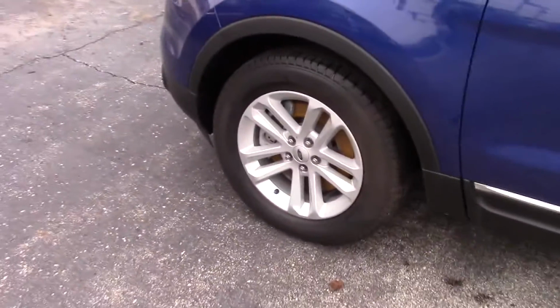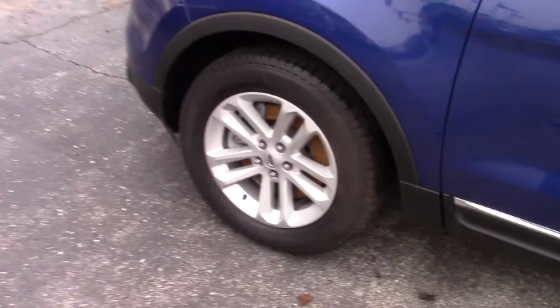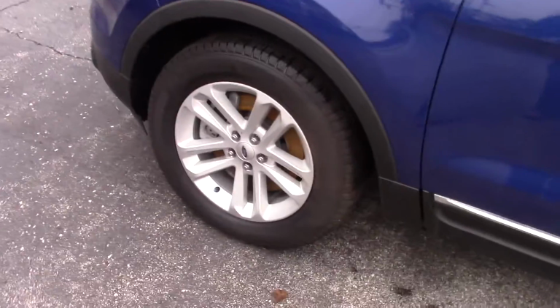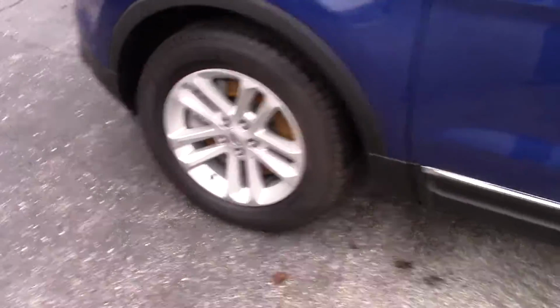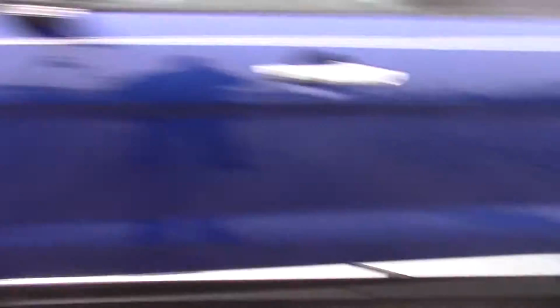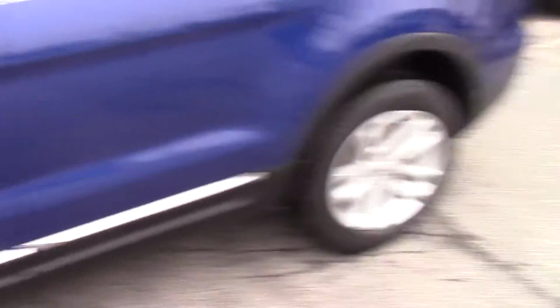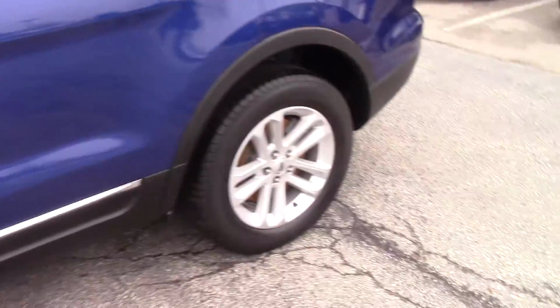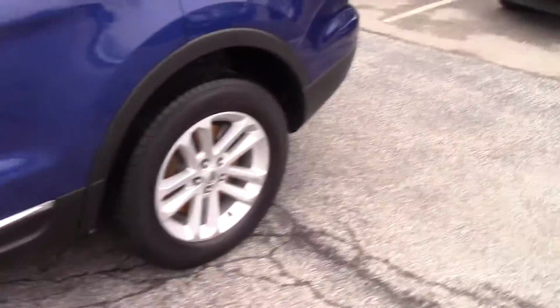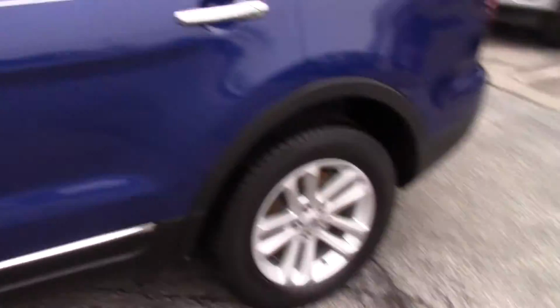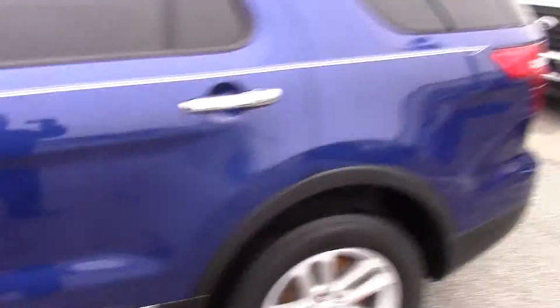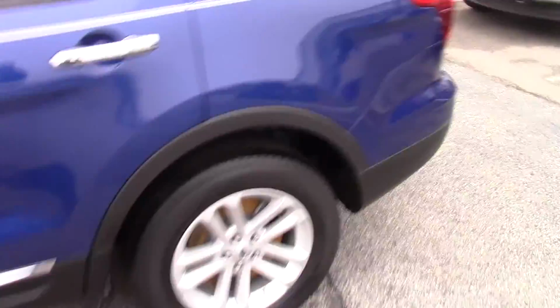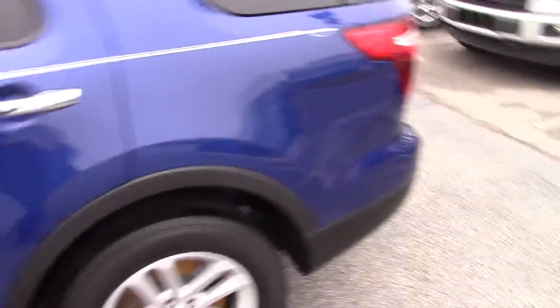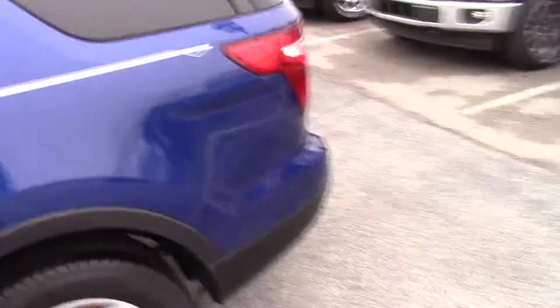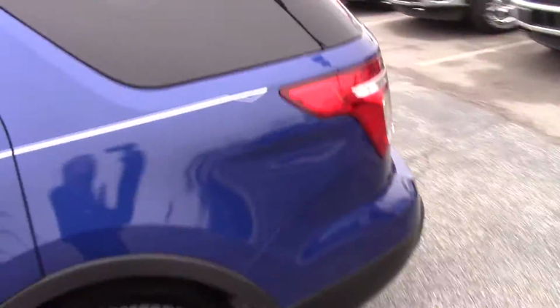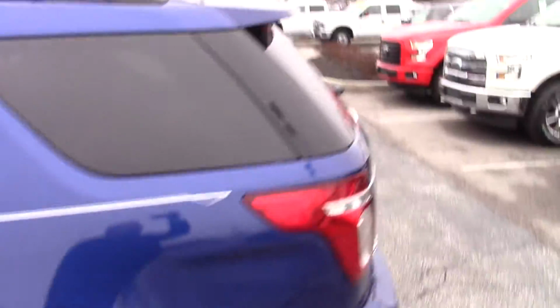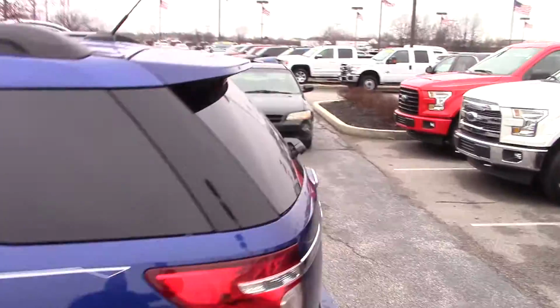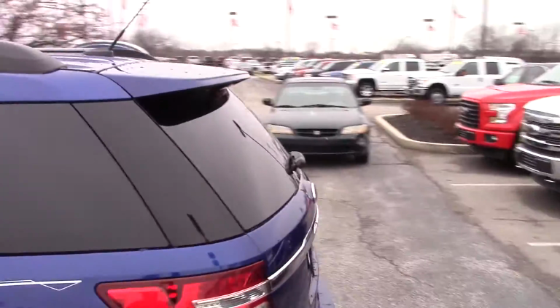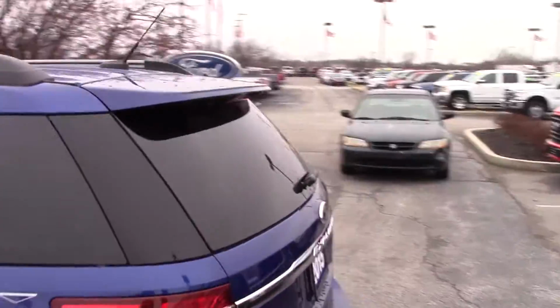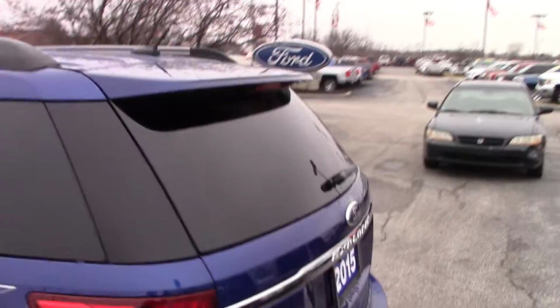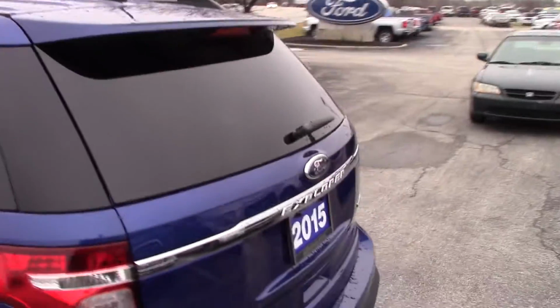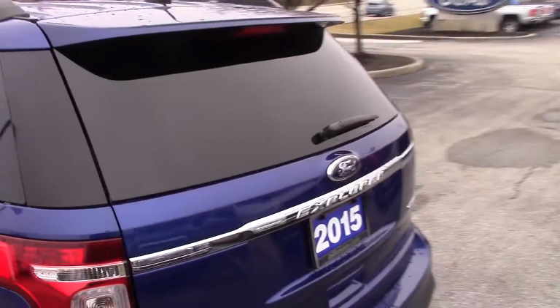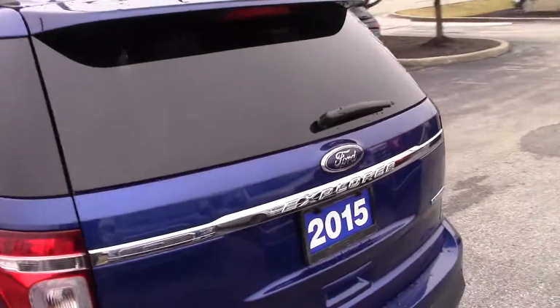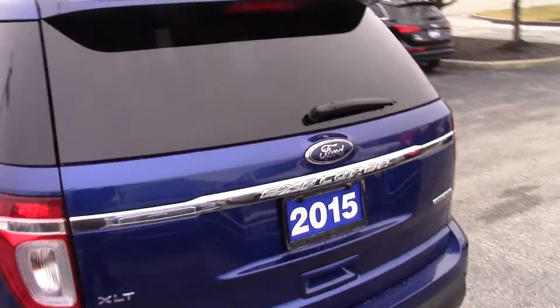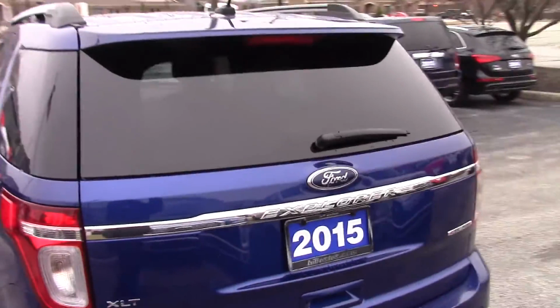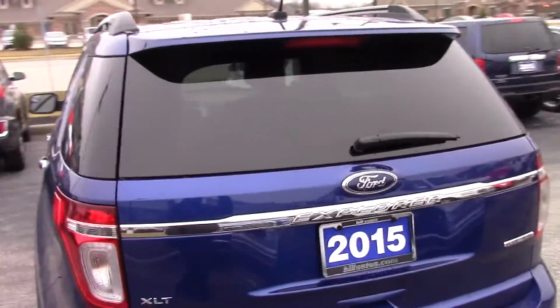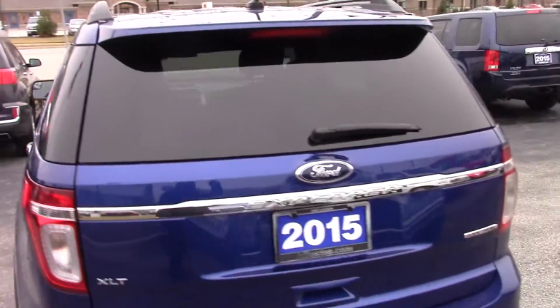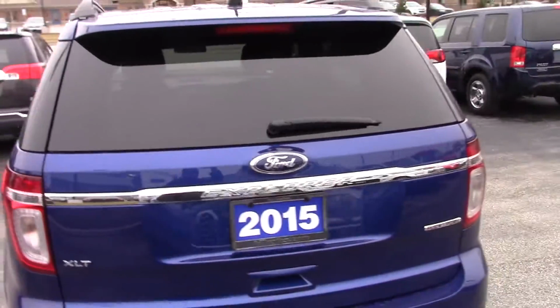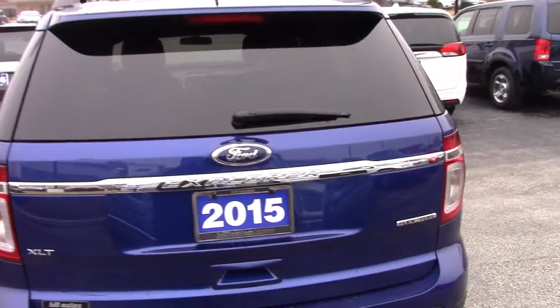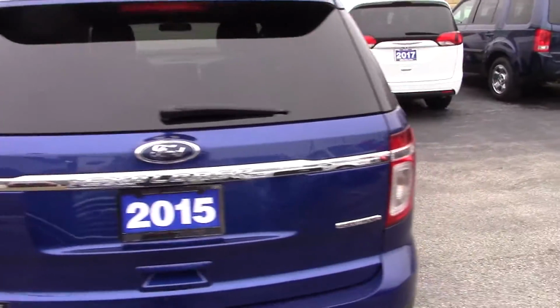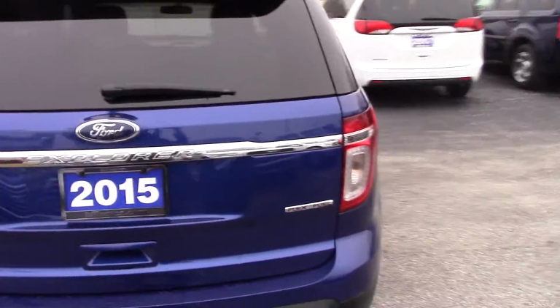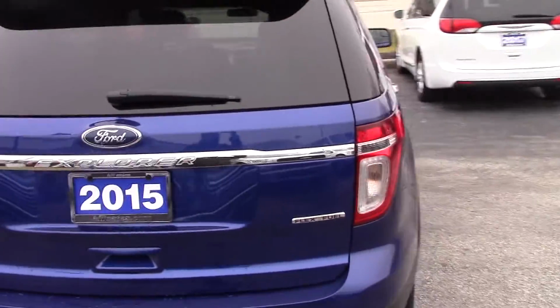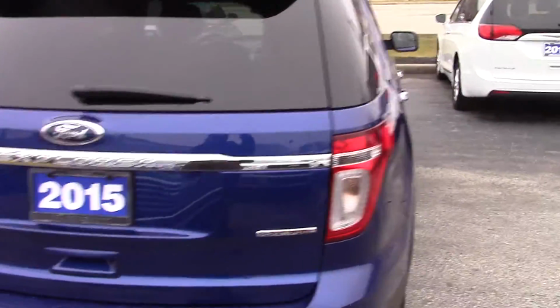Tires look great, wheels look great, body looks great — the vehicle still practically looks like new. I'll move you all the way around here.